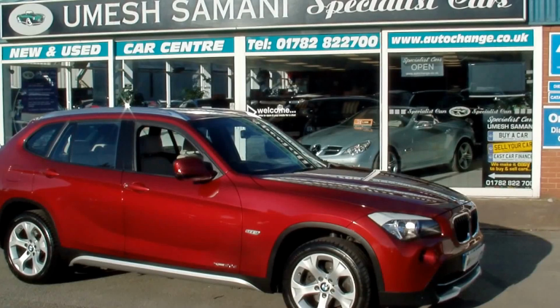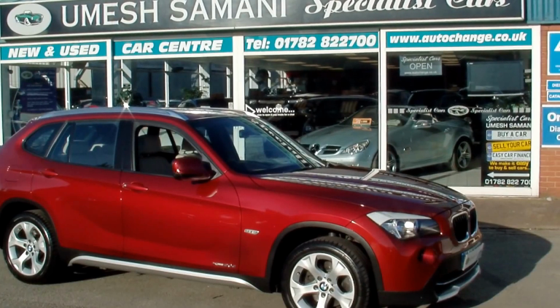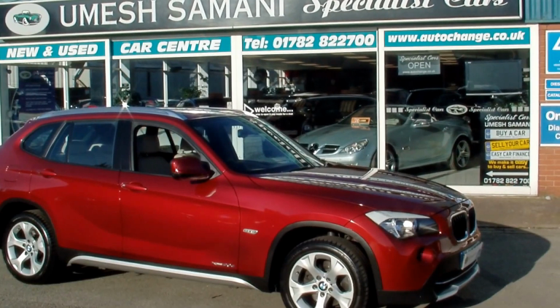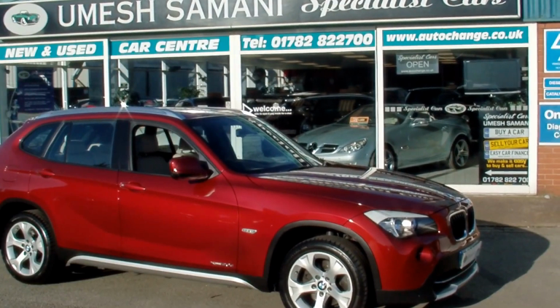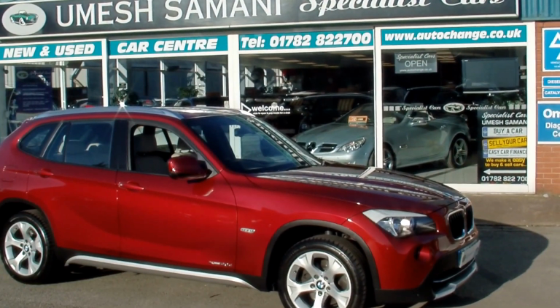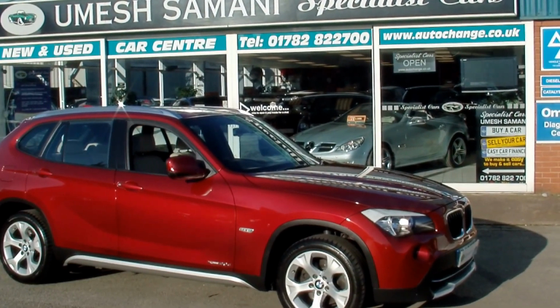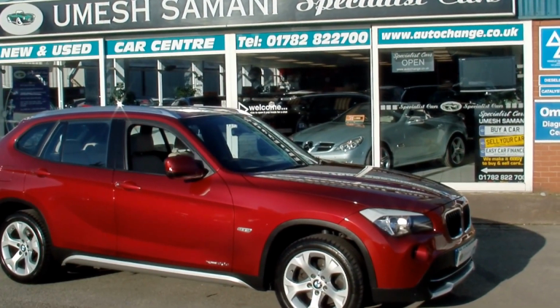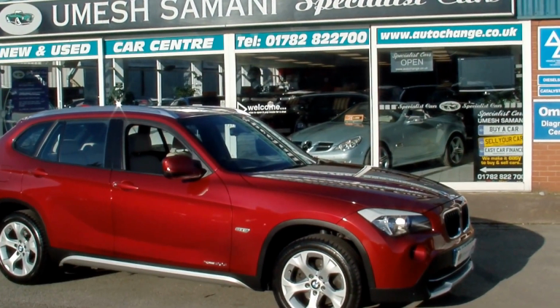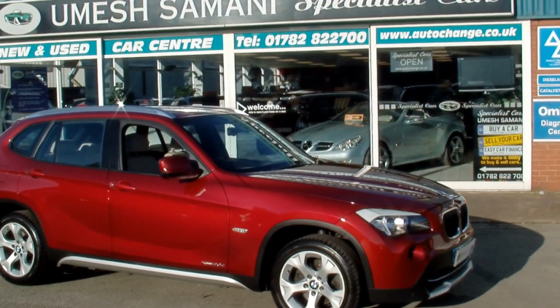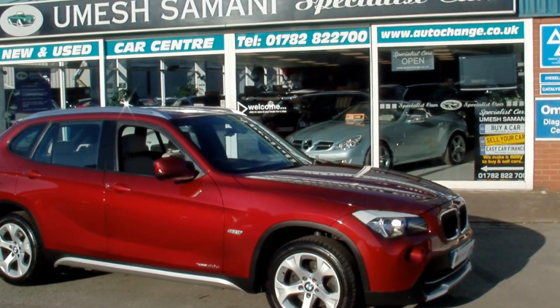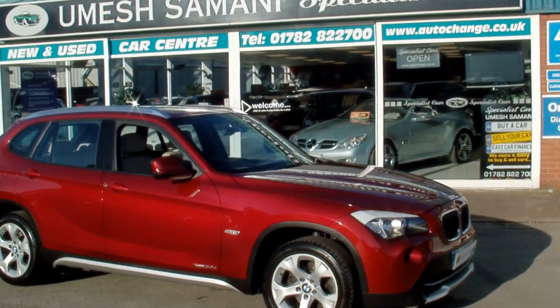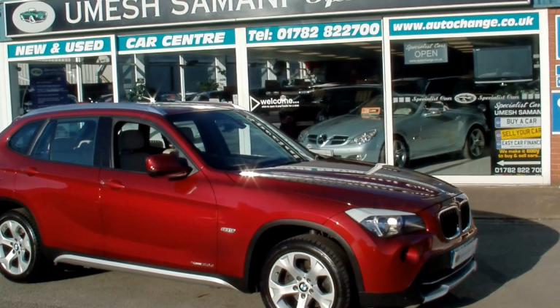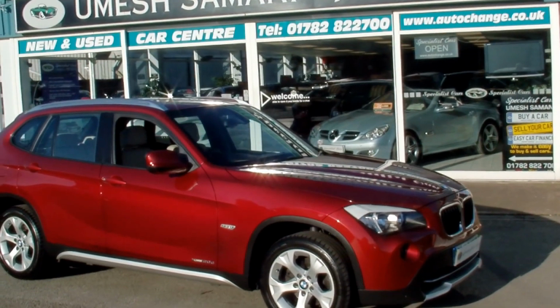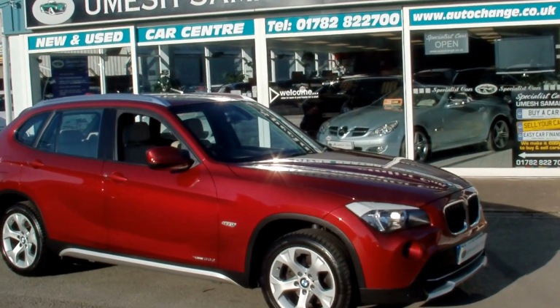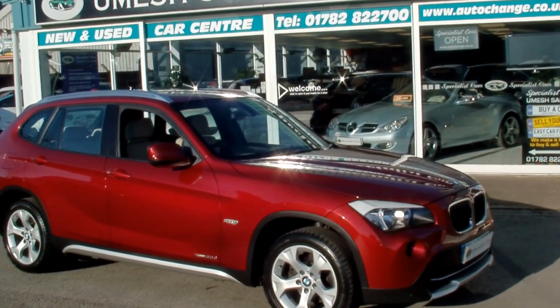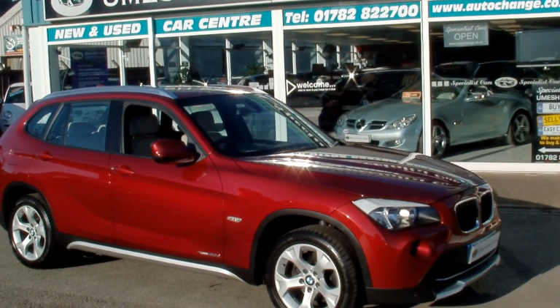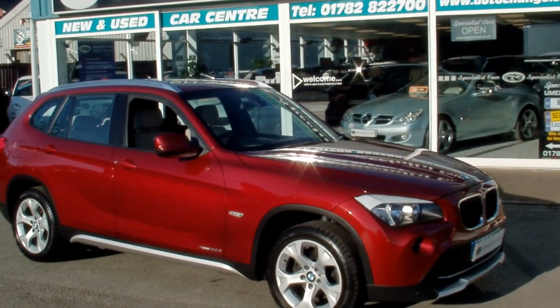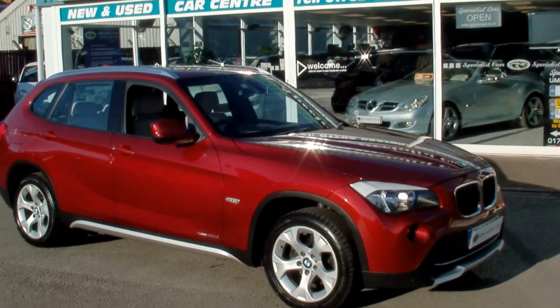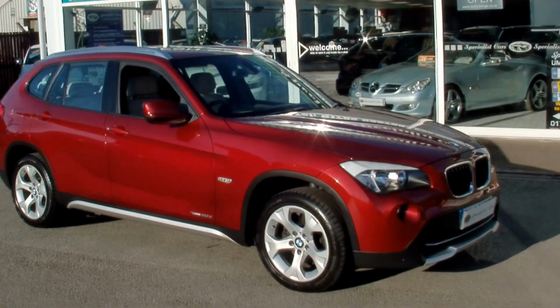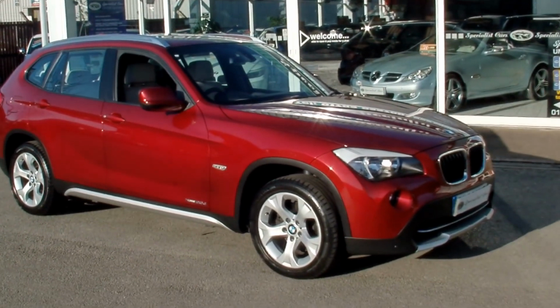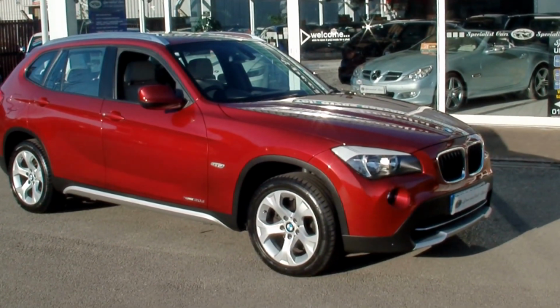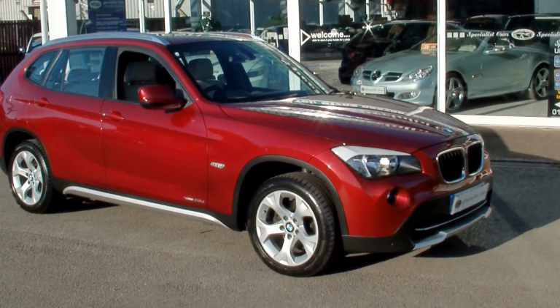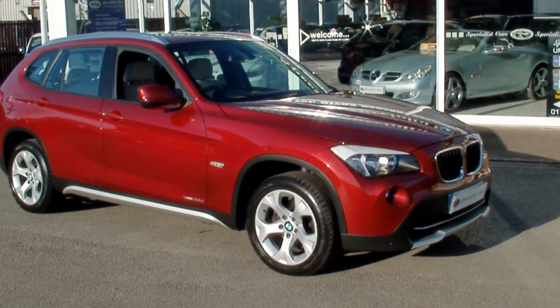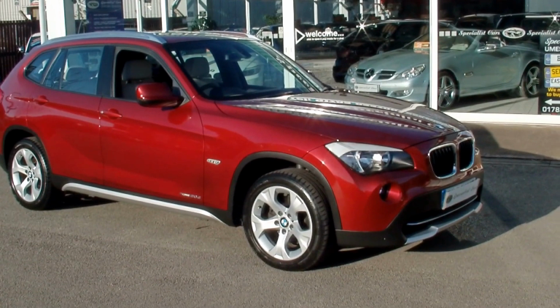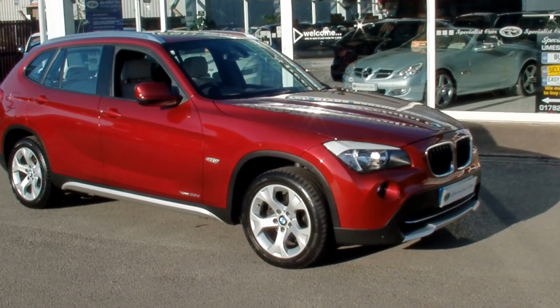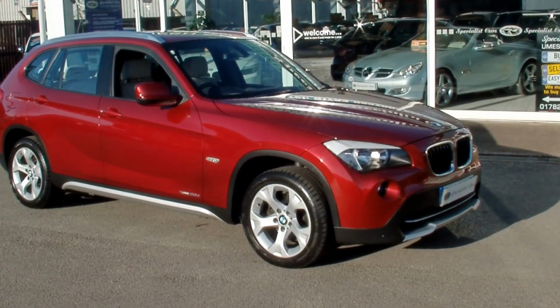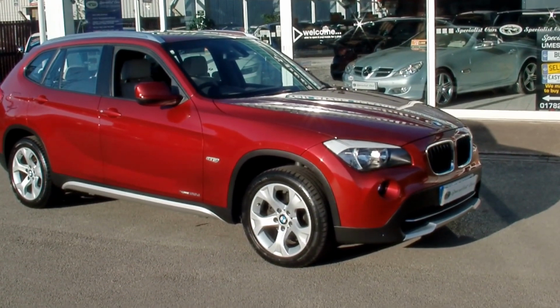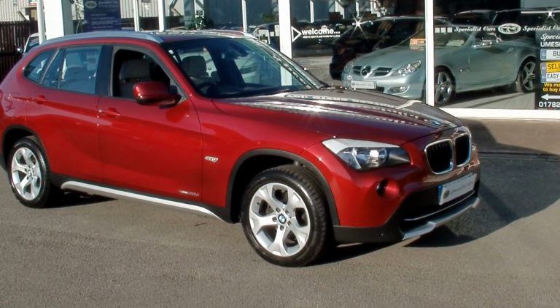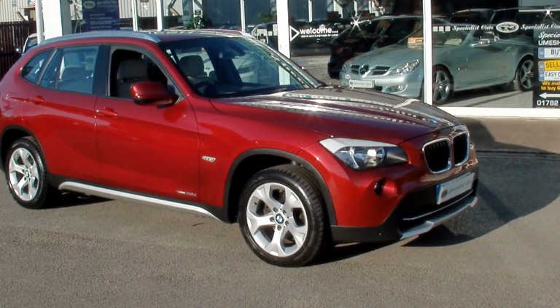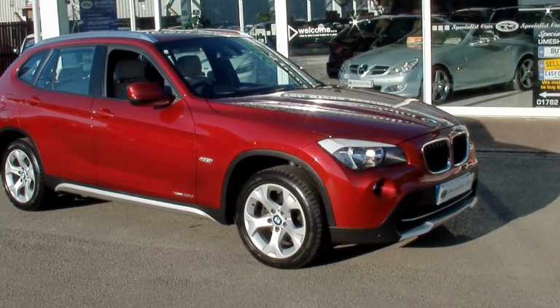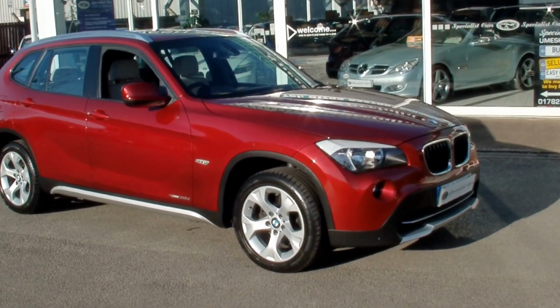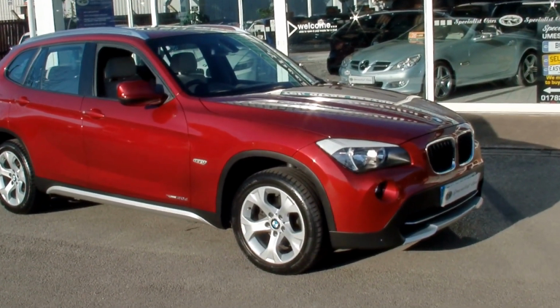Welcome to Specialist Car Stoke. What an absolutely stunning car we have here. It's a BMW X1, a 2.0-litre diesel SE X-Drive, which is a 4-wheel drive, finished in Vermilion Red Metallic.